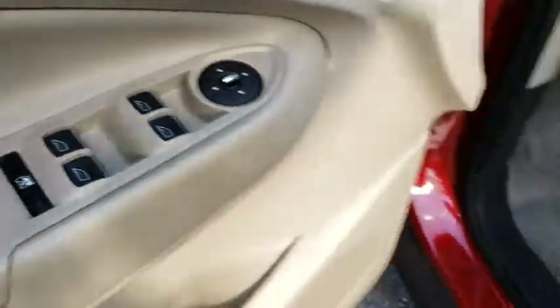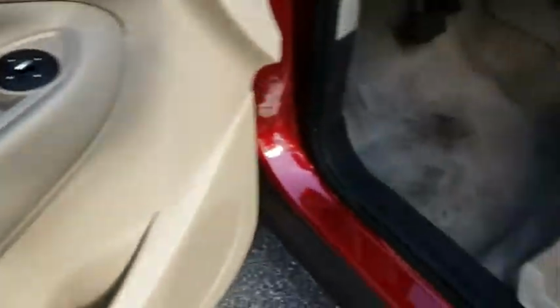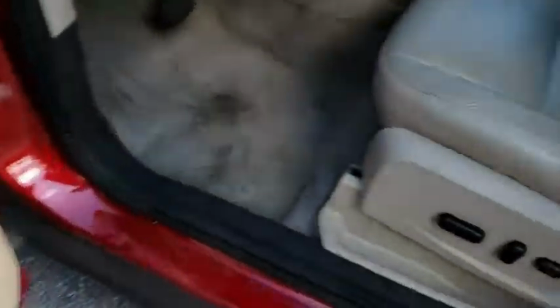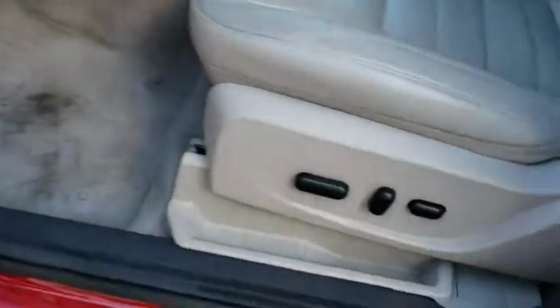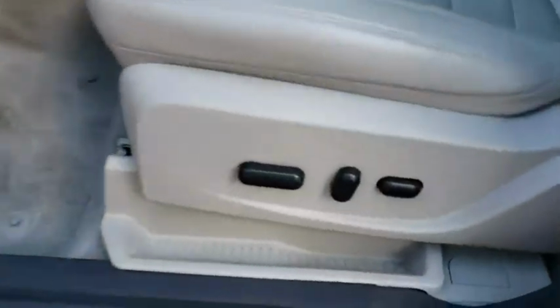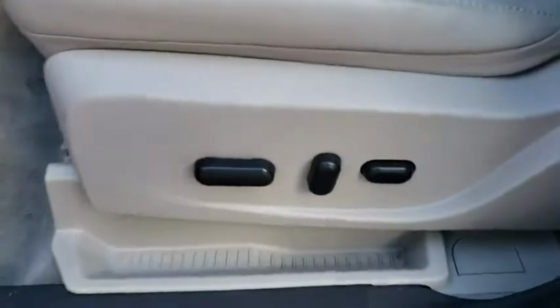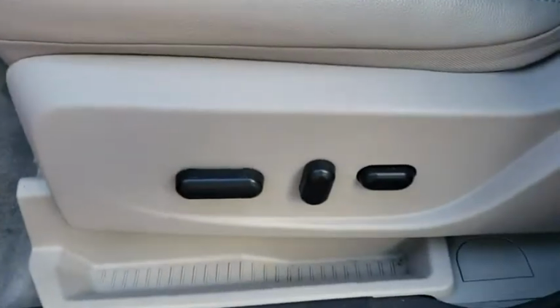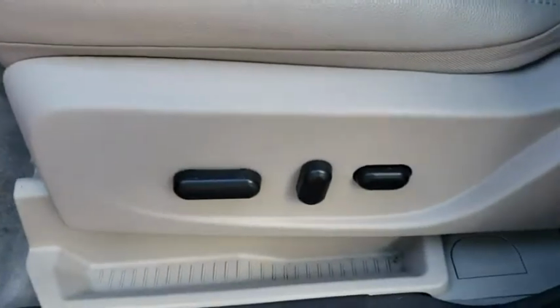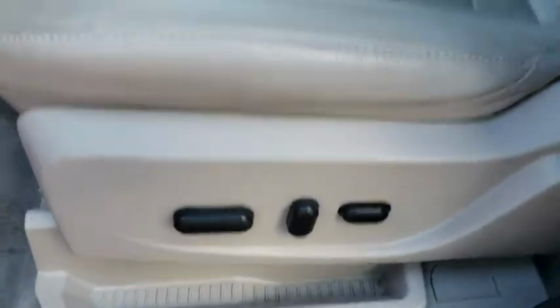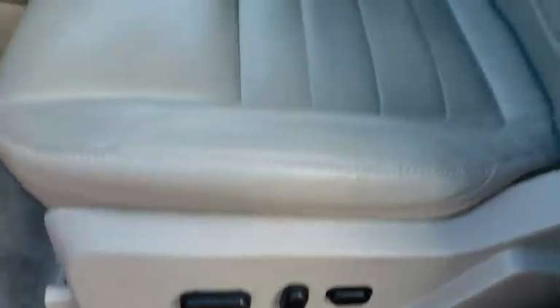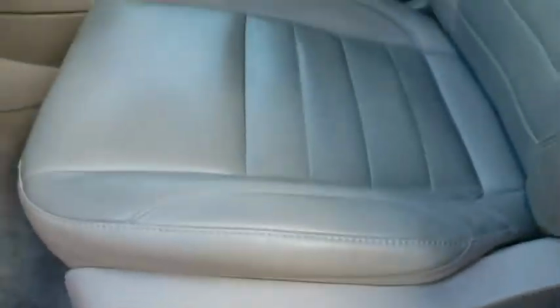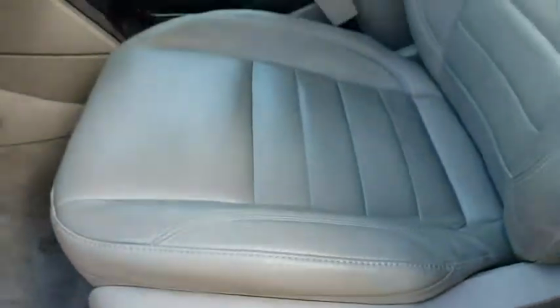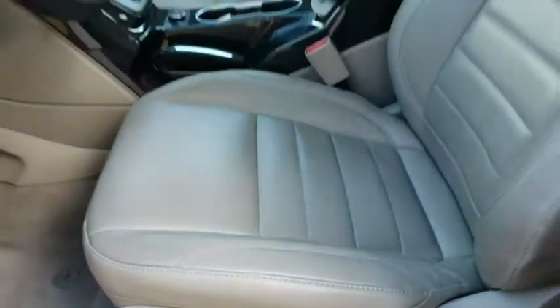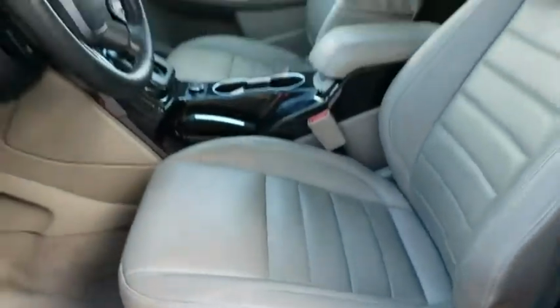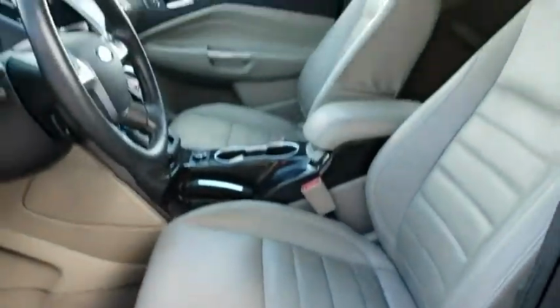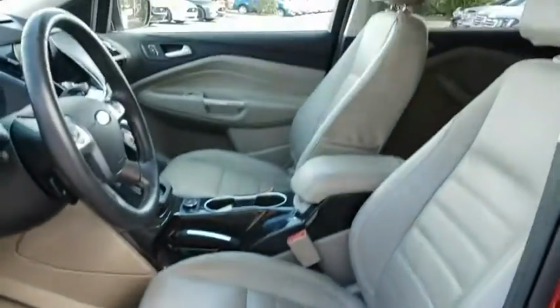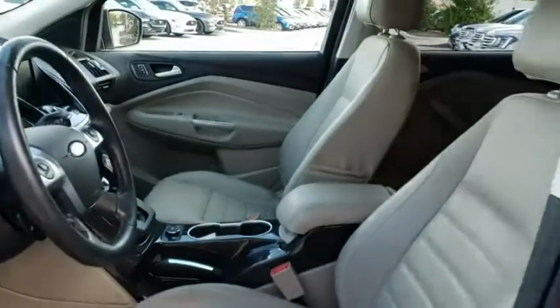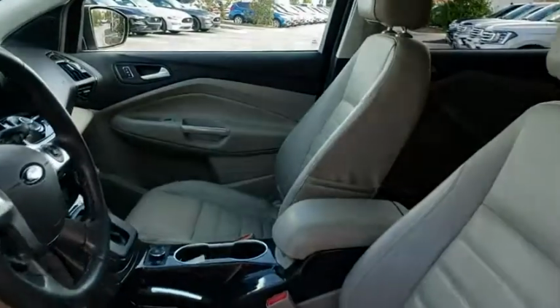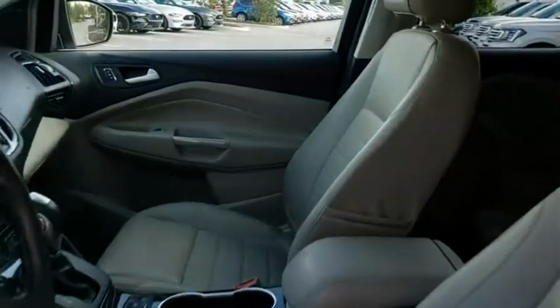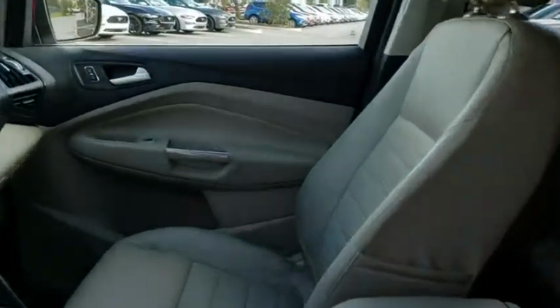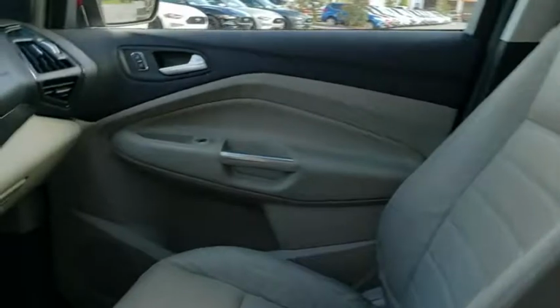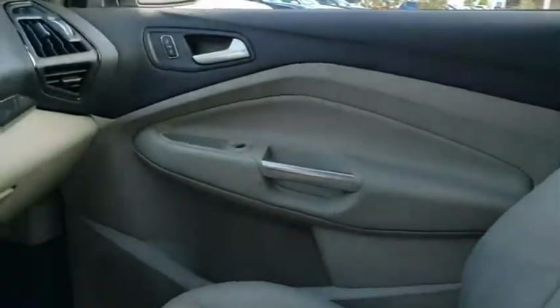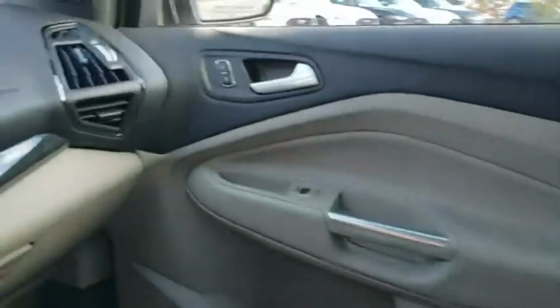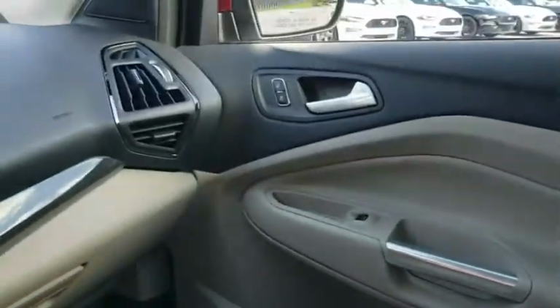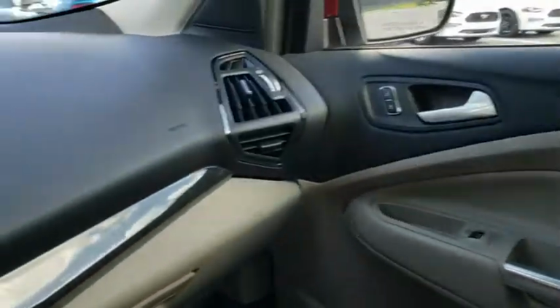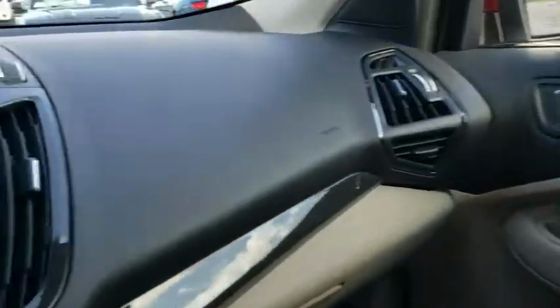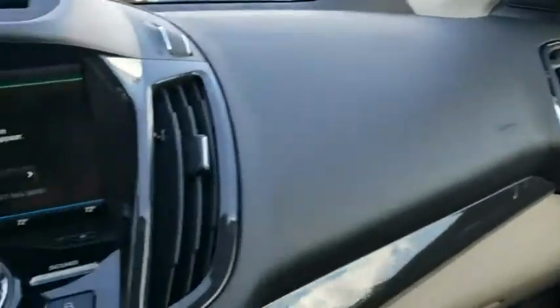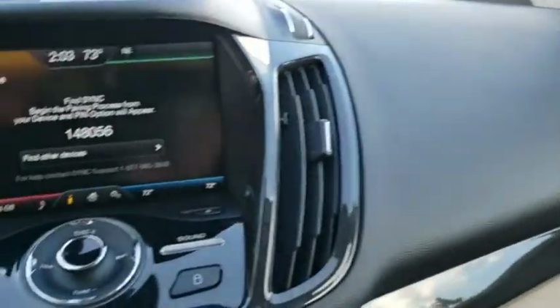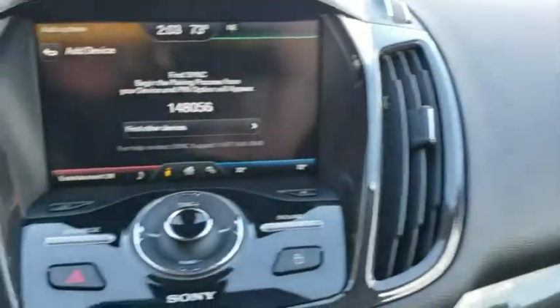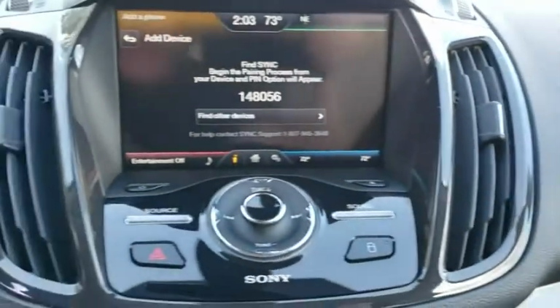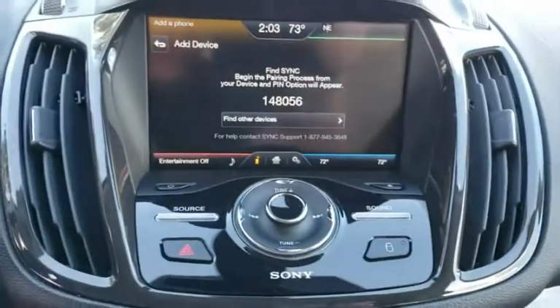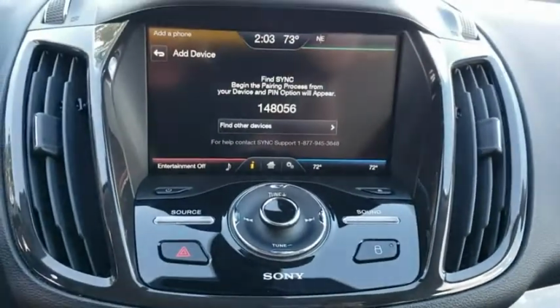Auto dimming rear view mirror, aluminum wheels, floor mats, AM FM stereo radio. Take this vehicle for a spin and see why so many shoppers are now proud owners.